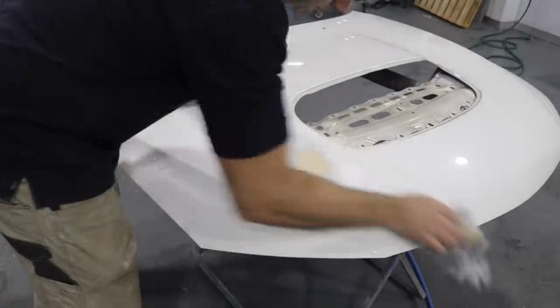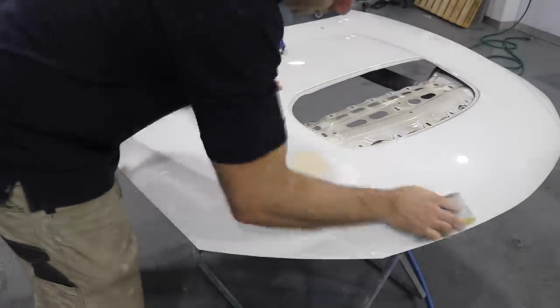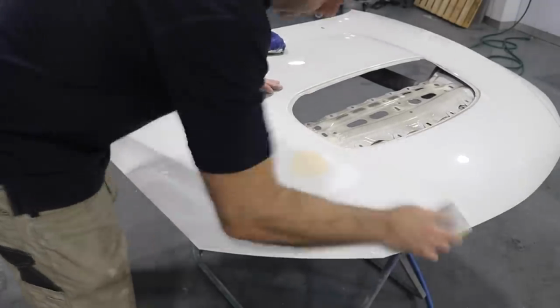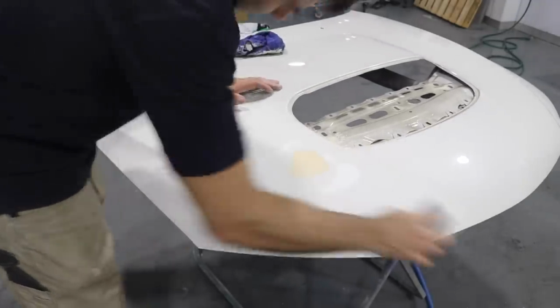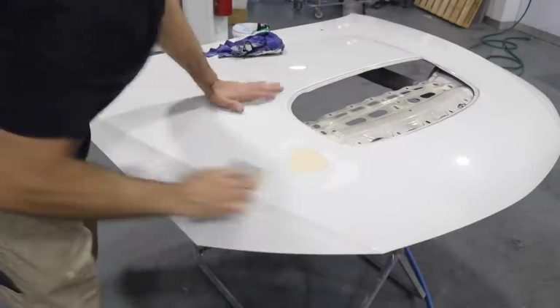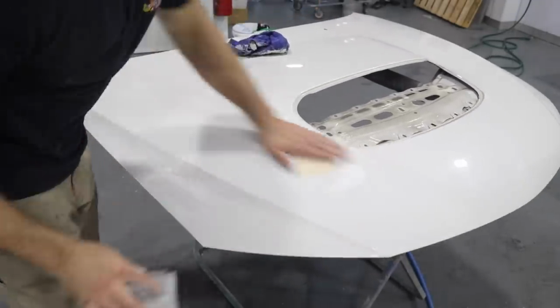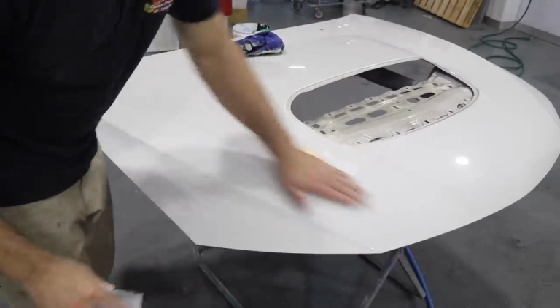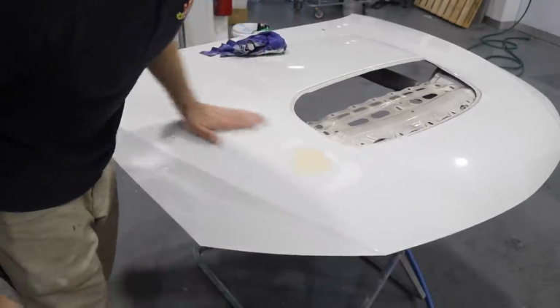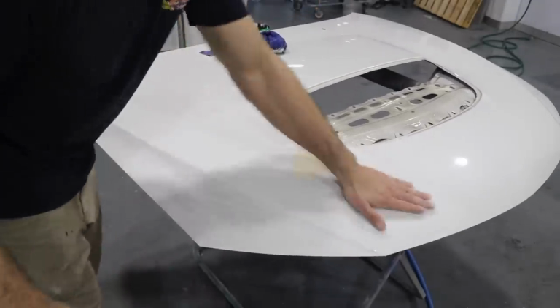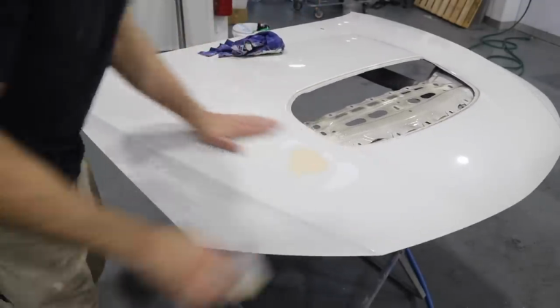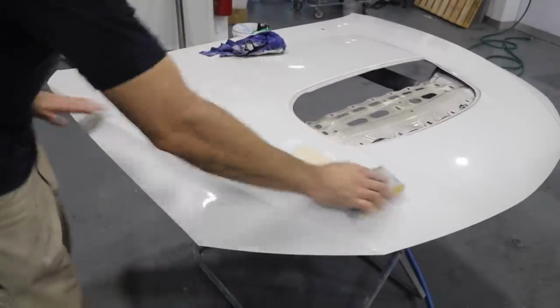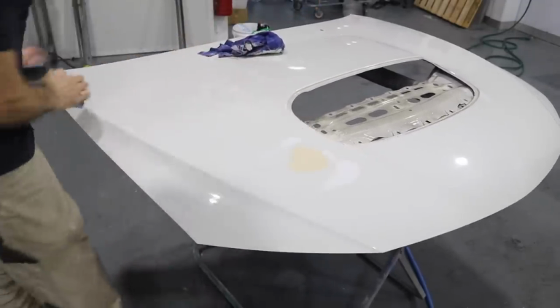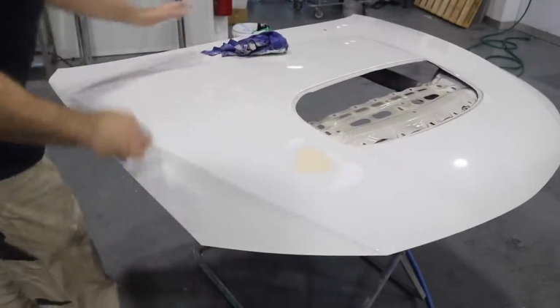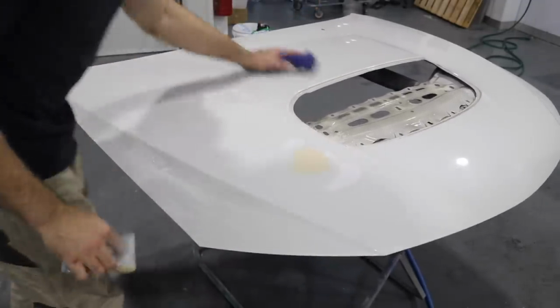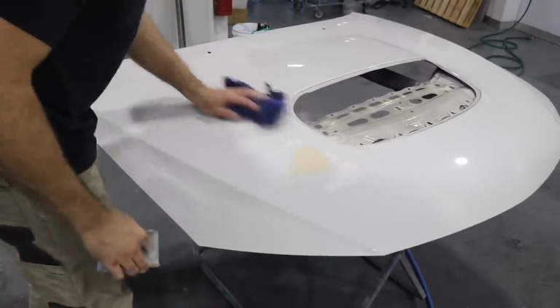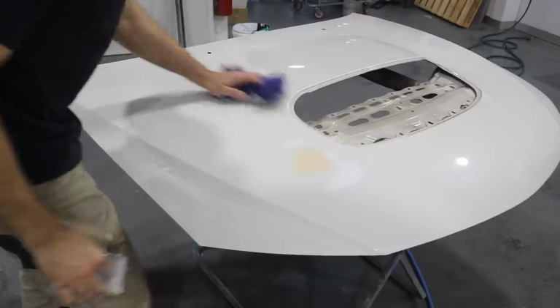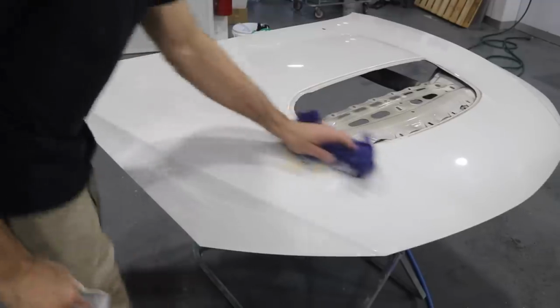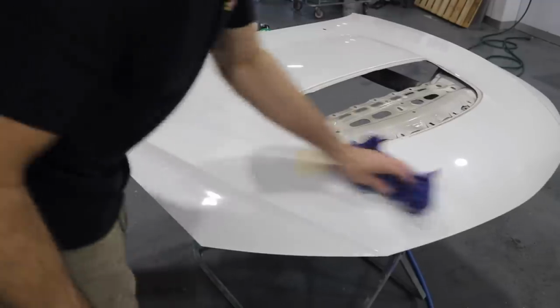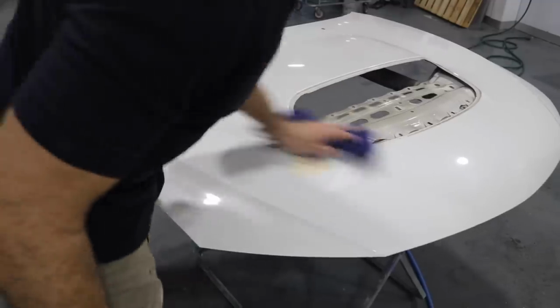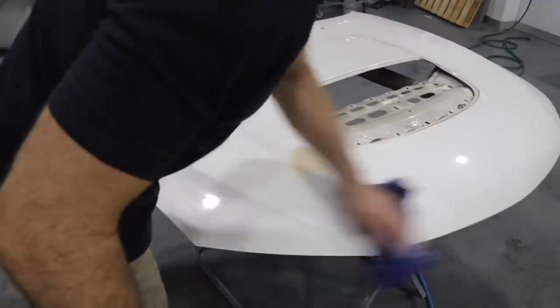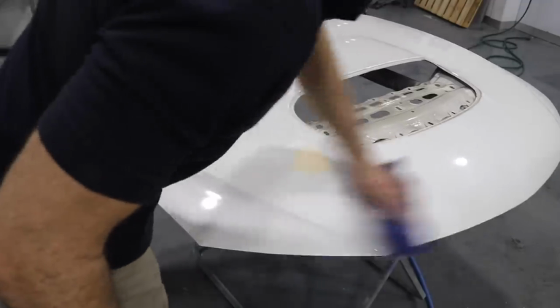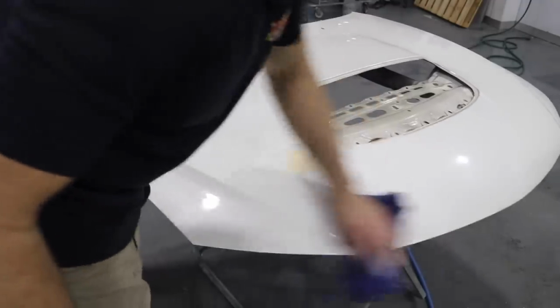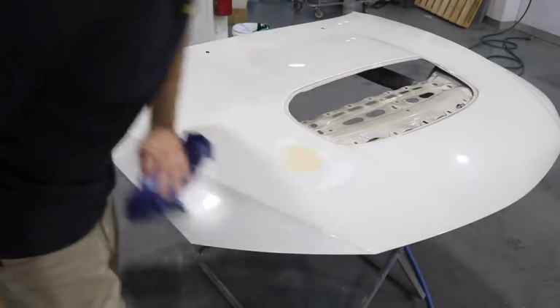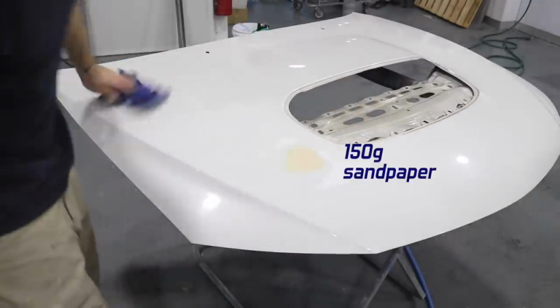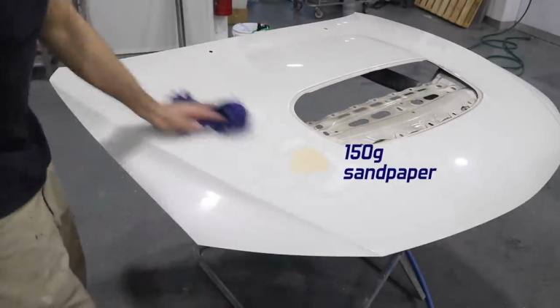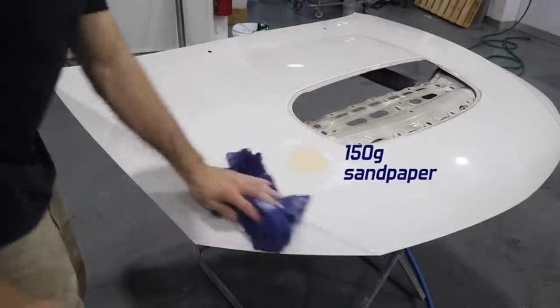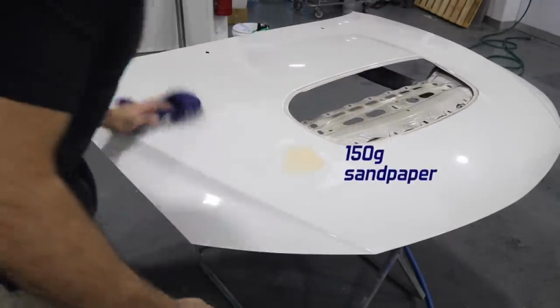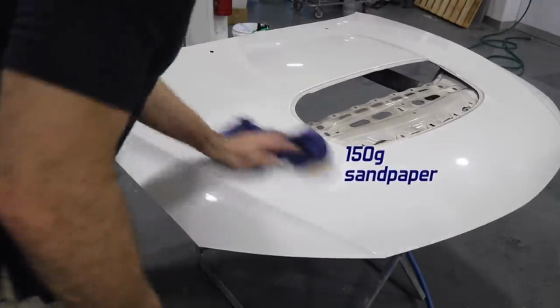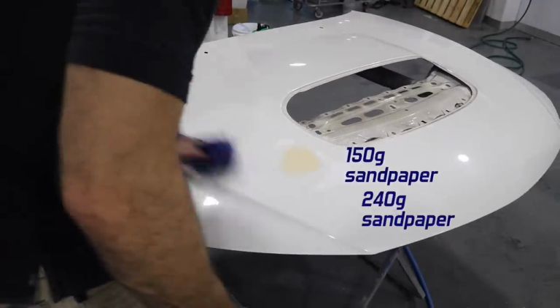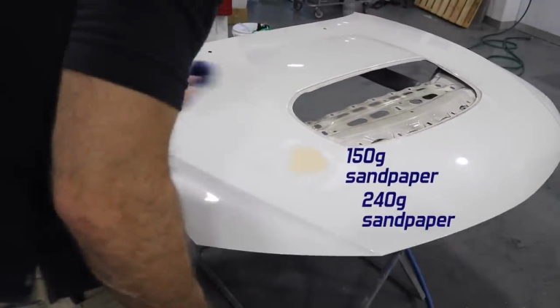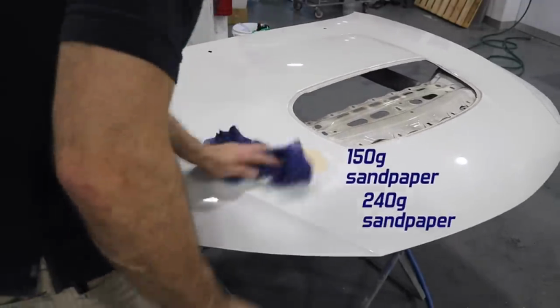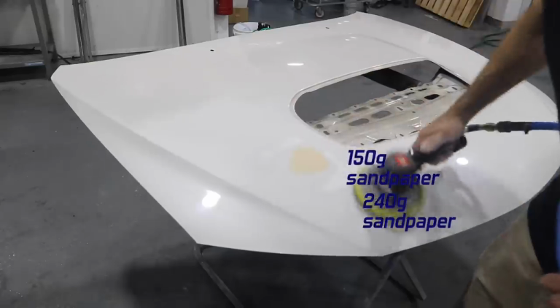Before we put primer on, it's important to step up the grits until we get to 240 grit. I've started with 80, now I'm going to go 150 grit, and then finish with 240 grit.